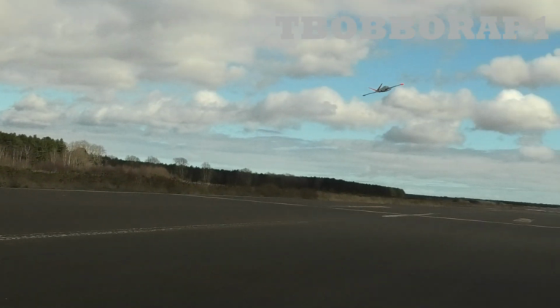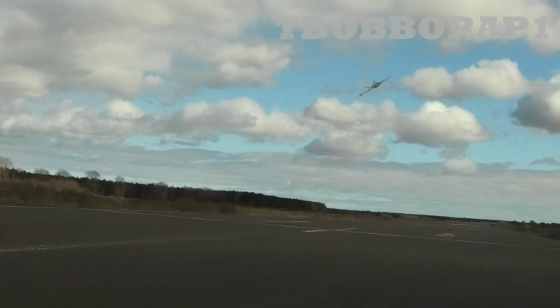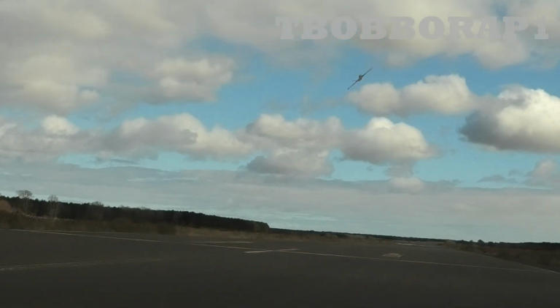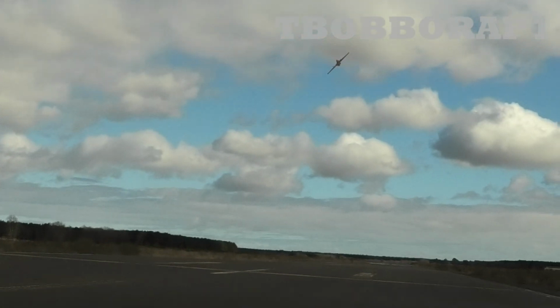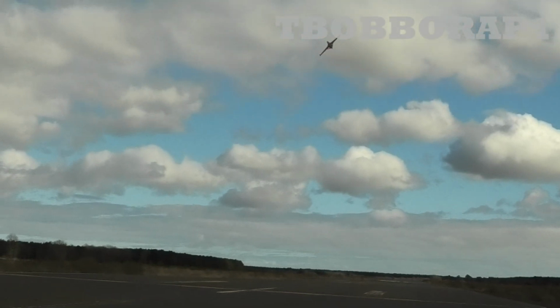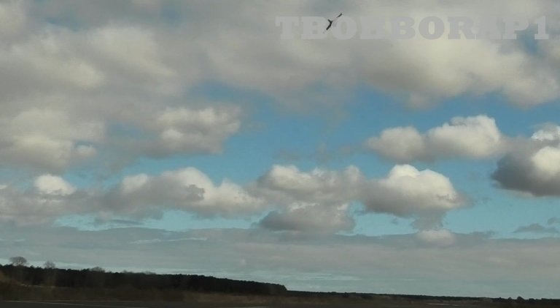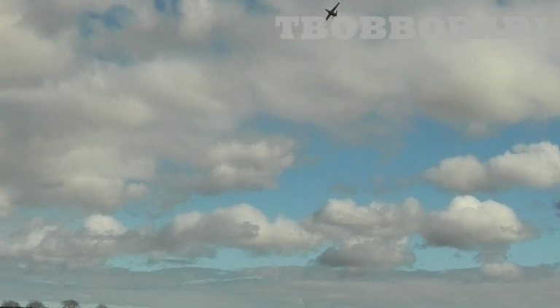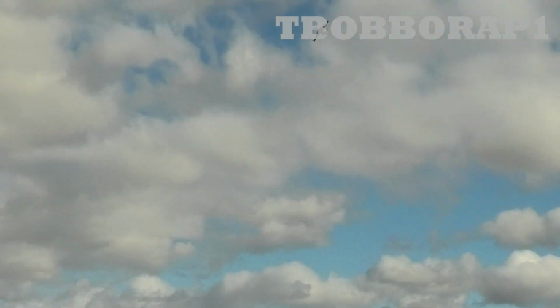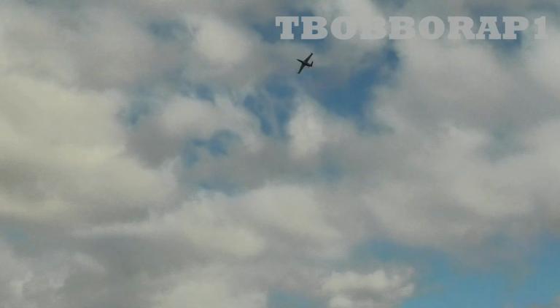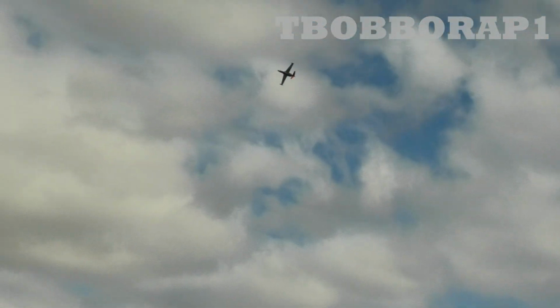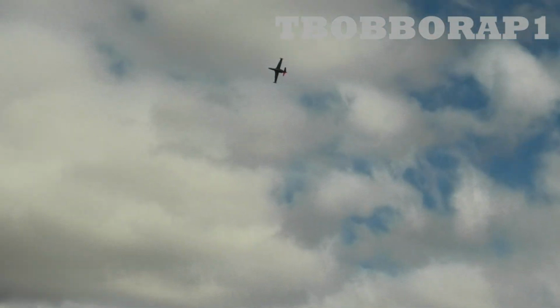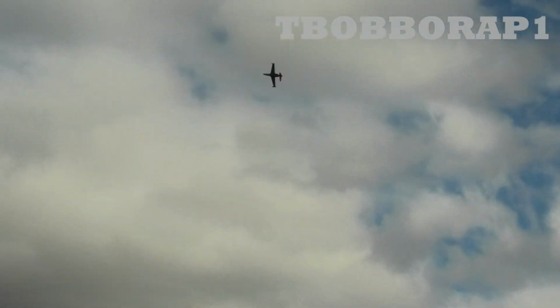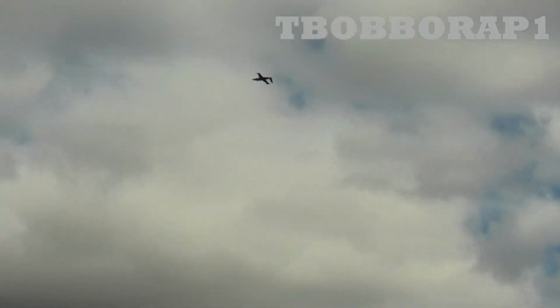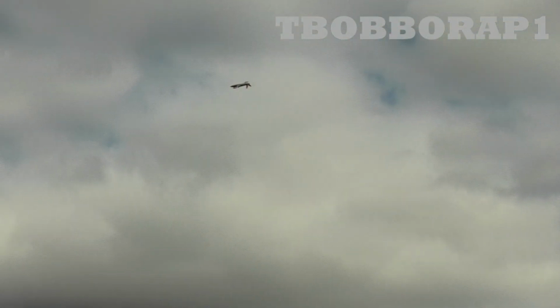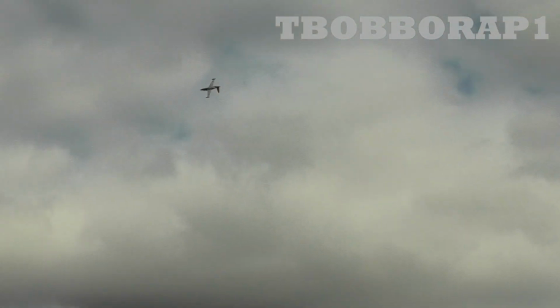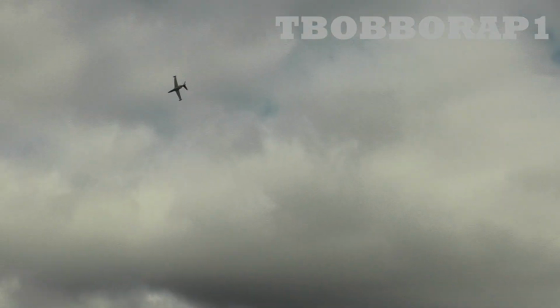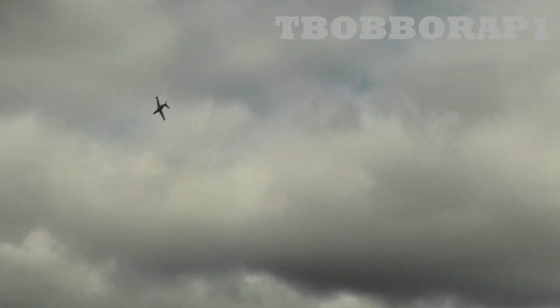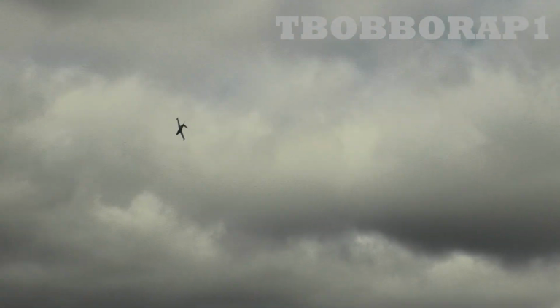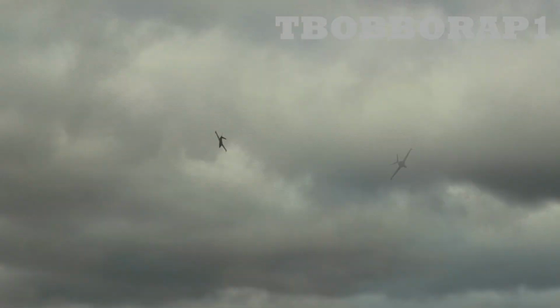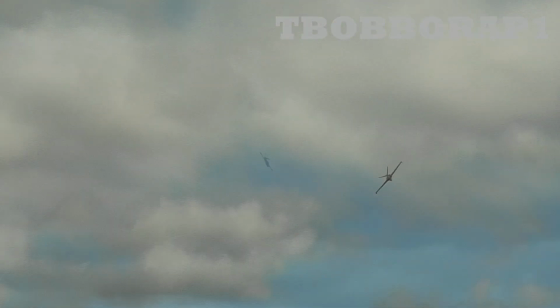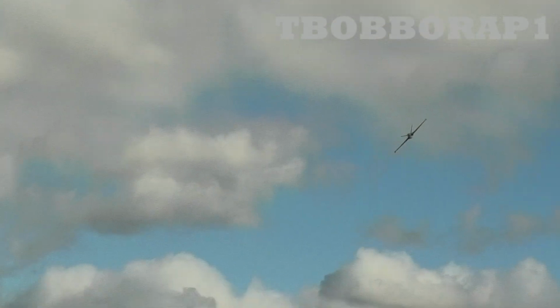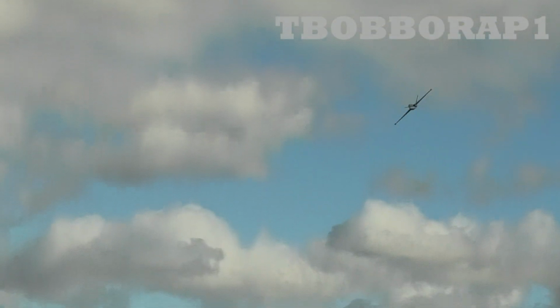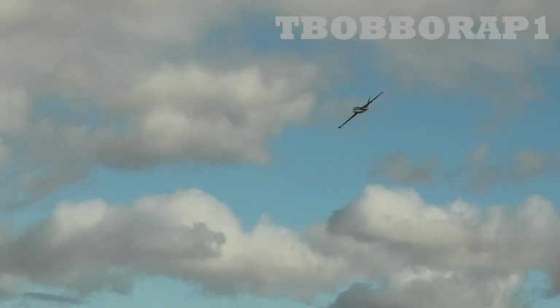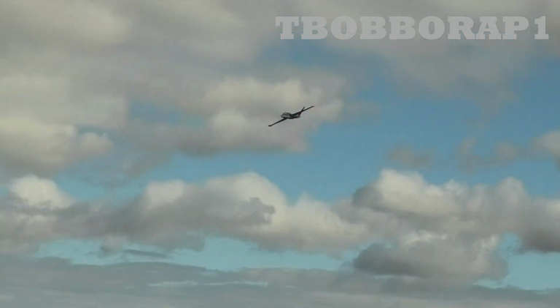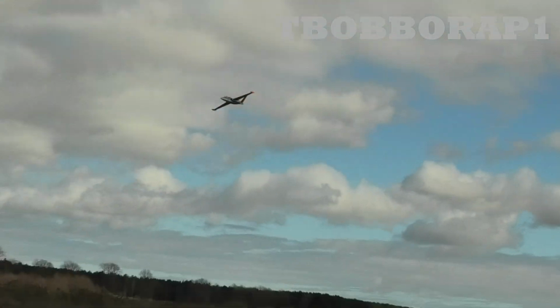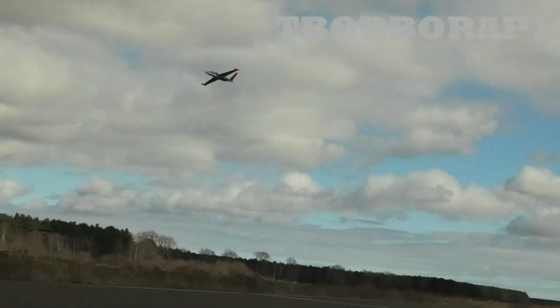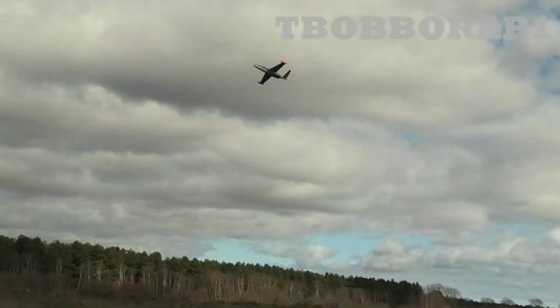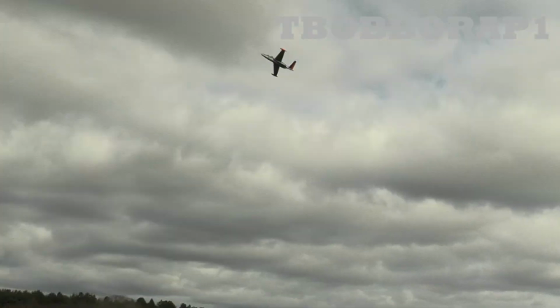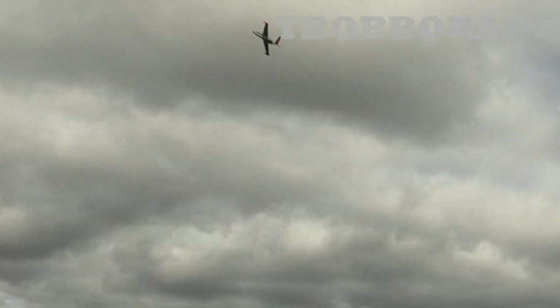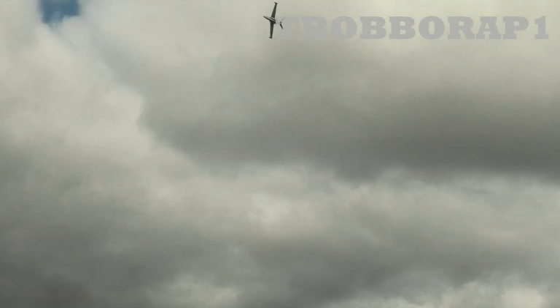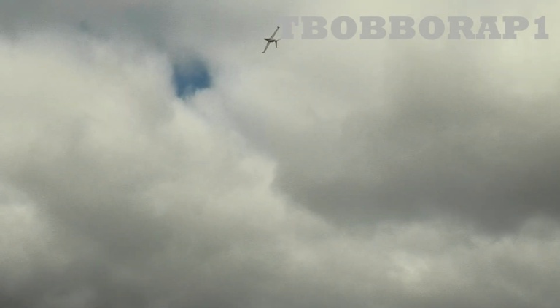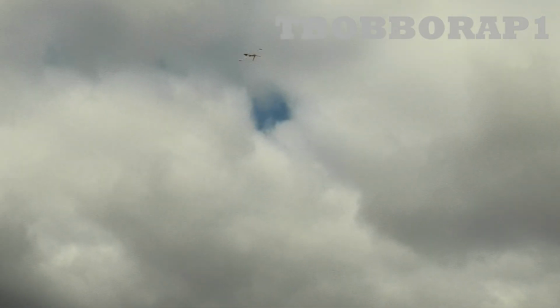Those tips show up well, don't they, in the tail? Well, we don't show up great in a grey UK sky. Nah, that's the trouble, isn't it?